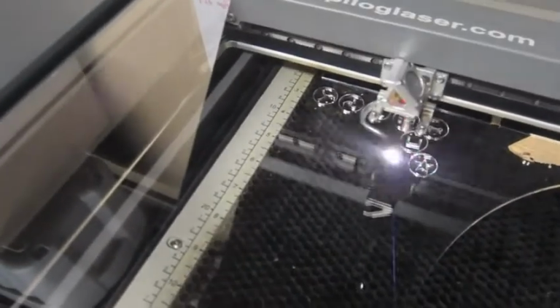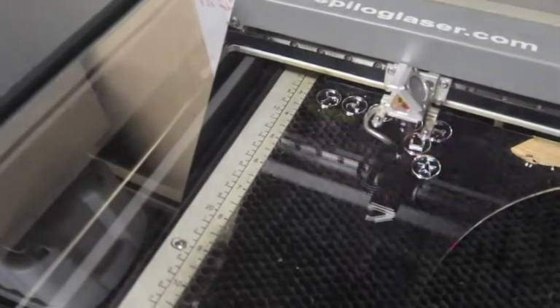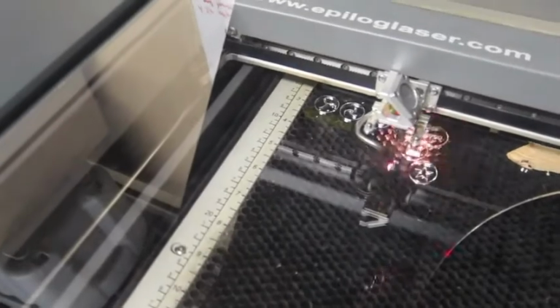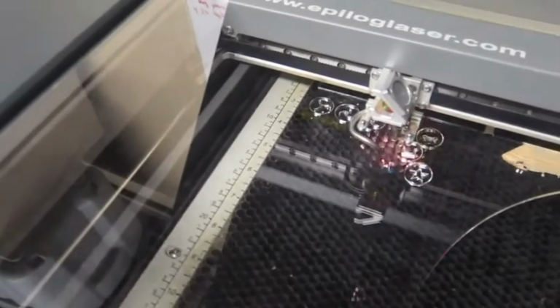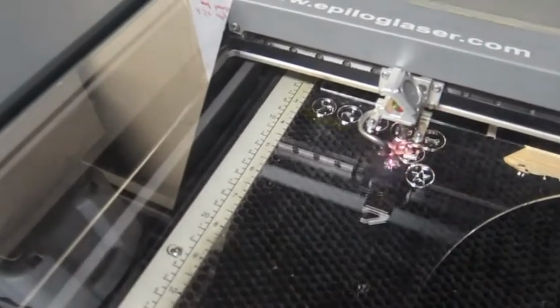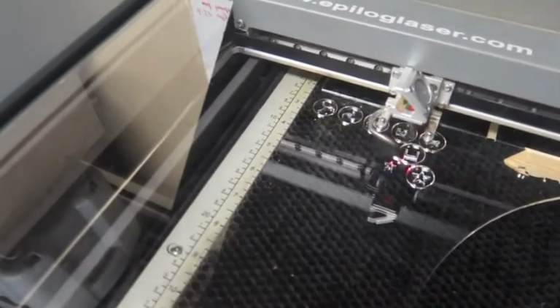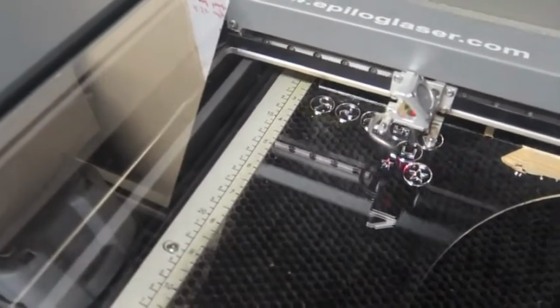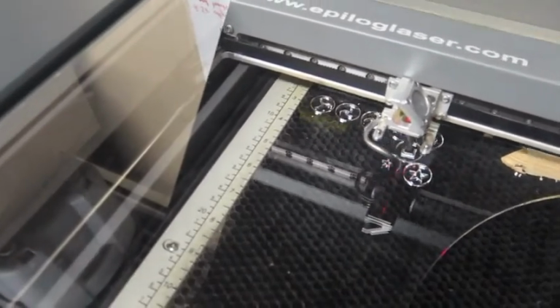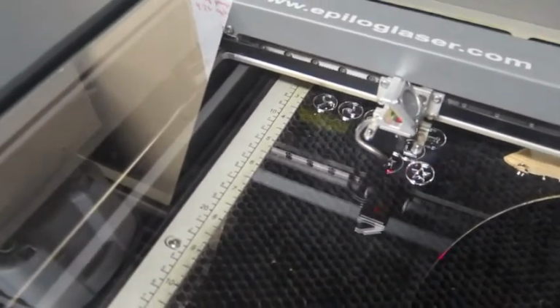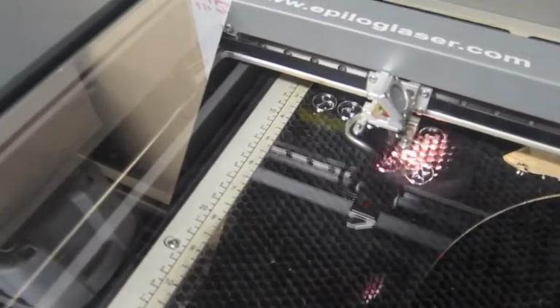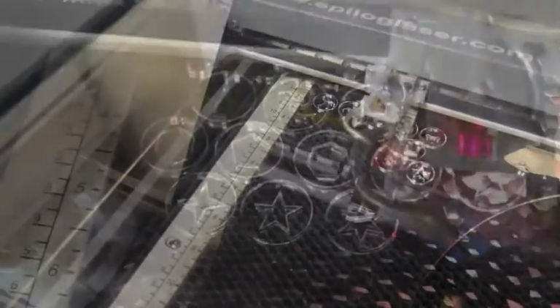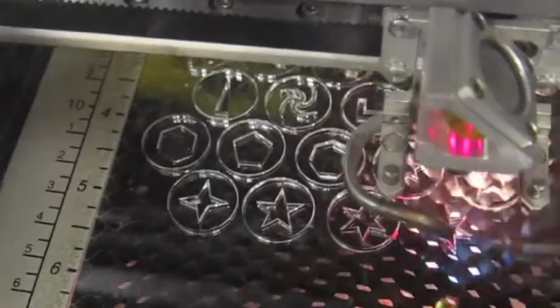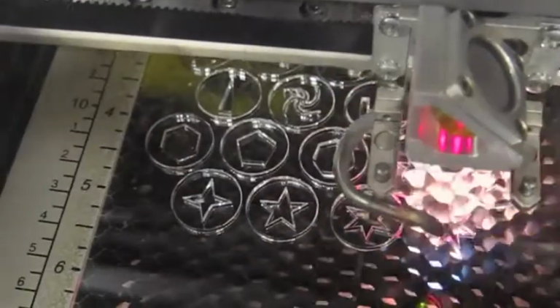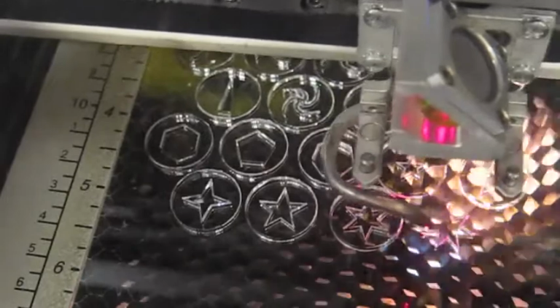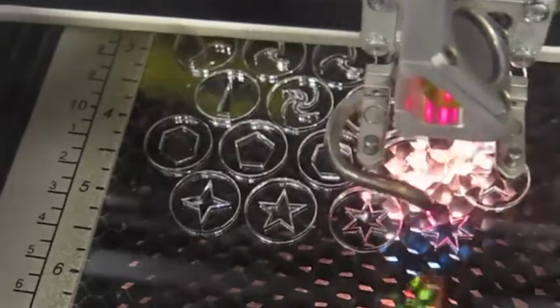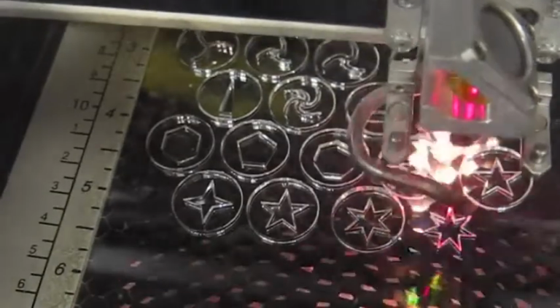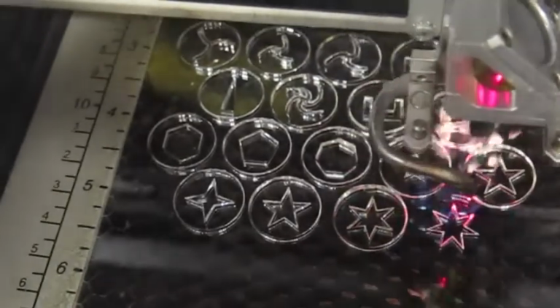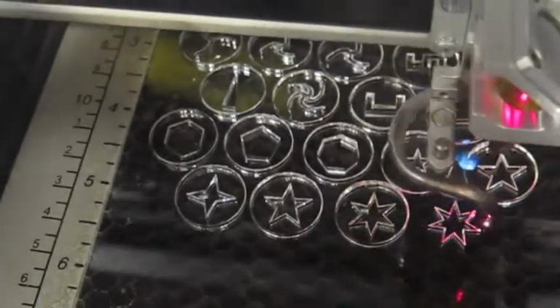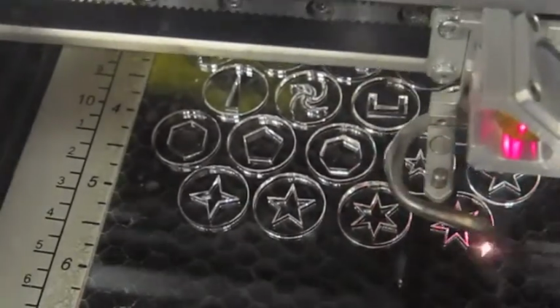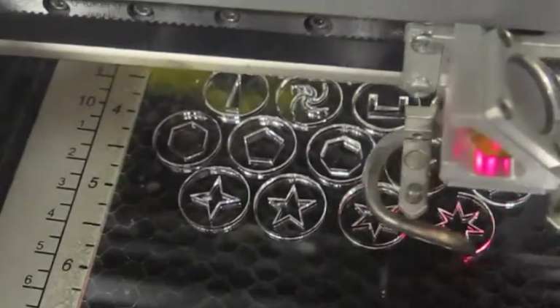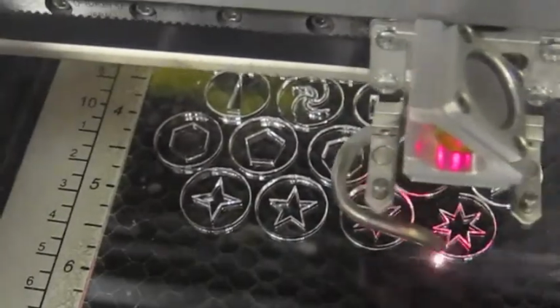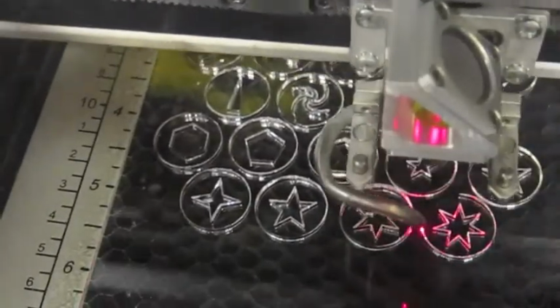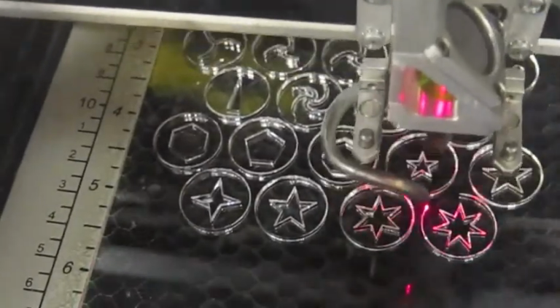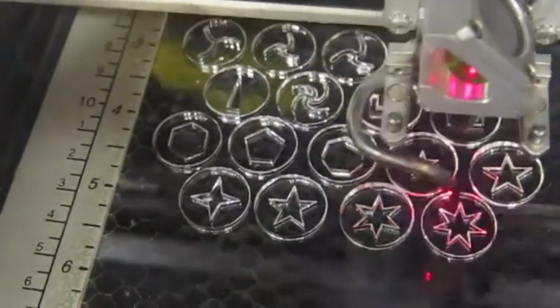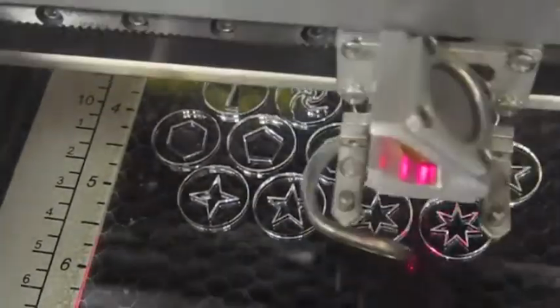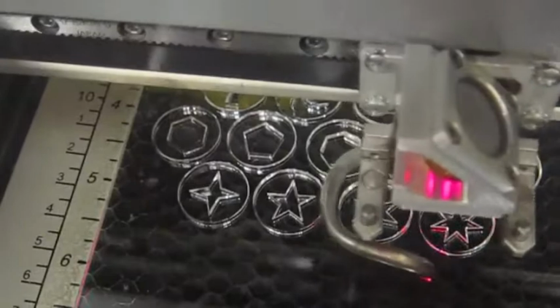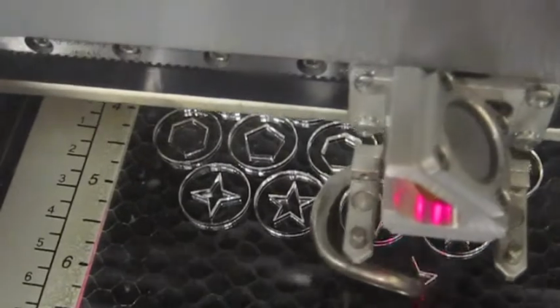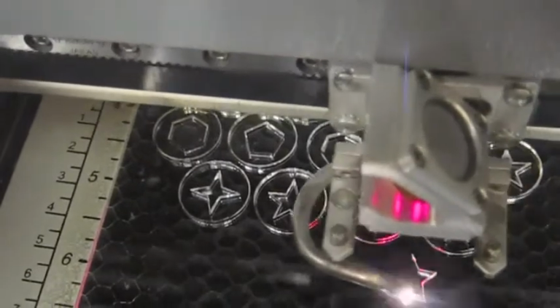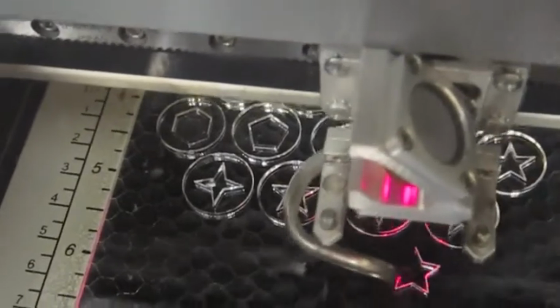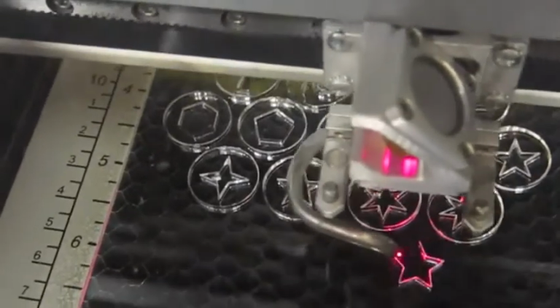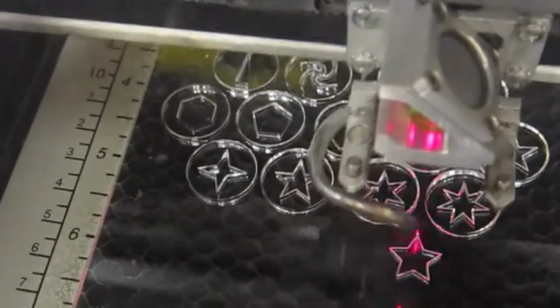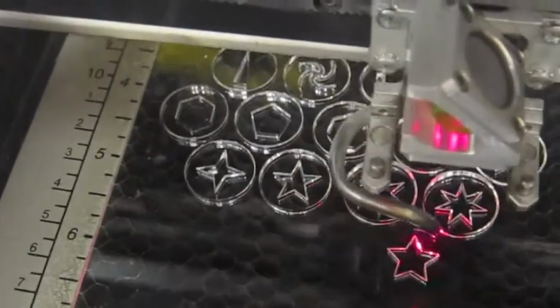We created these files in Adobe Illustrator and told the machine what to do and it did the rest. These are just prototypes and we were playing around — I can't wait to see how they actually work.